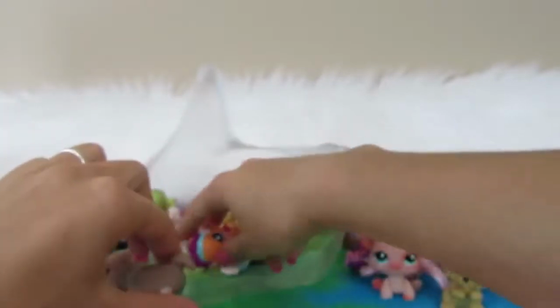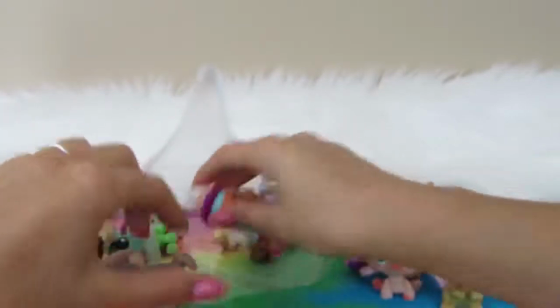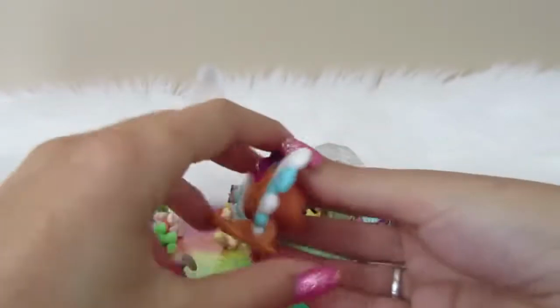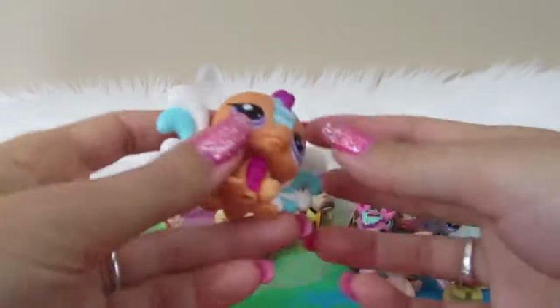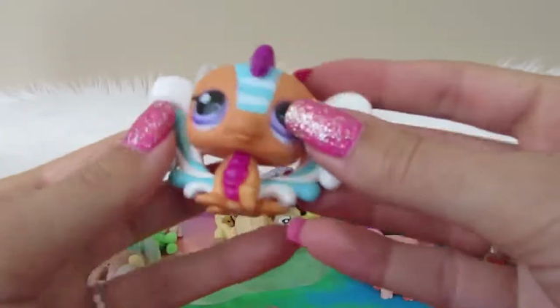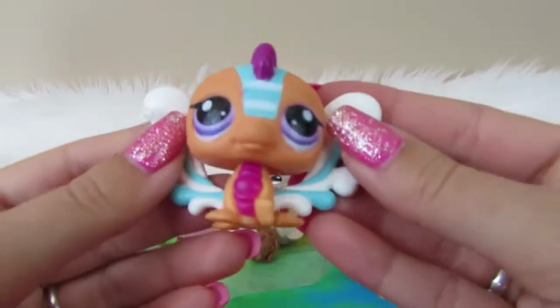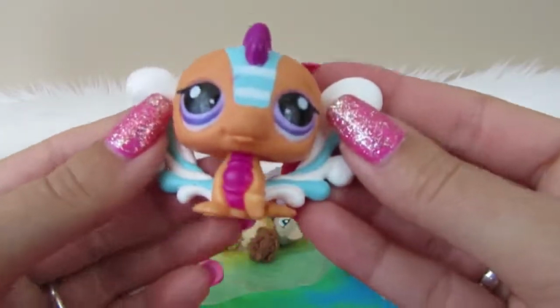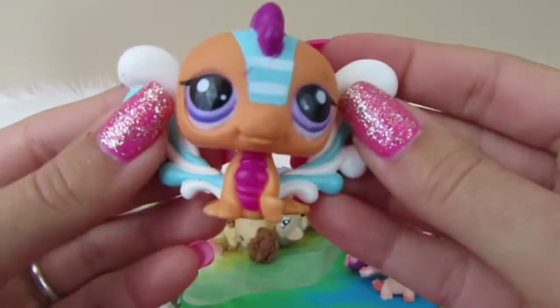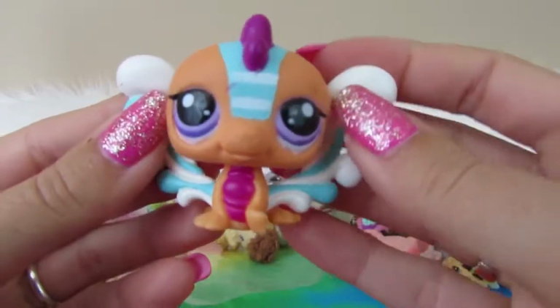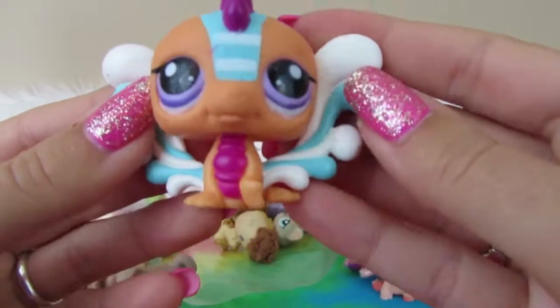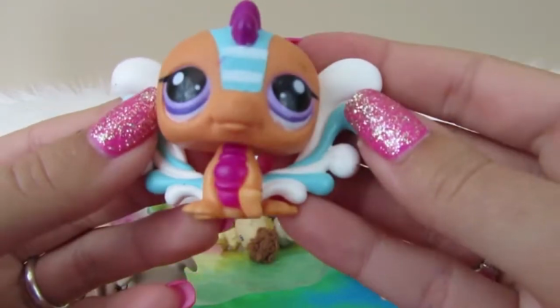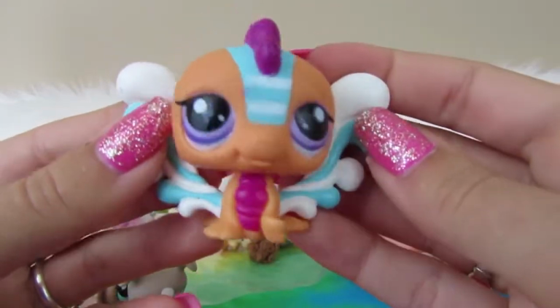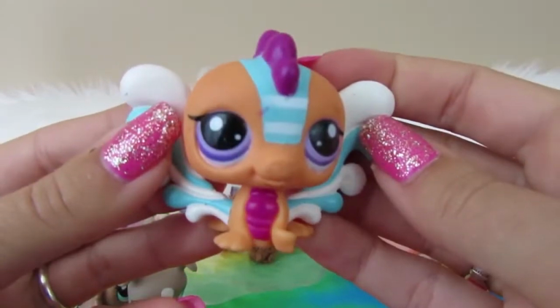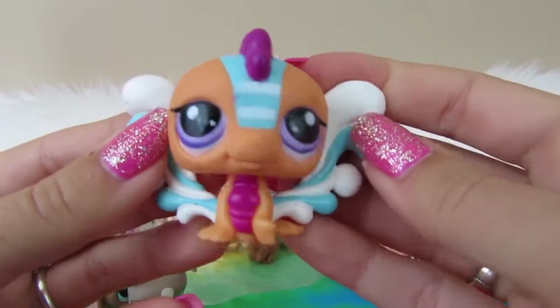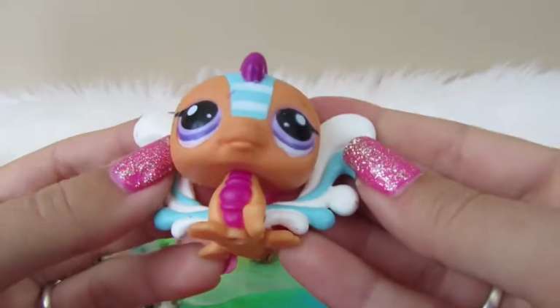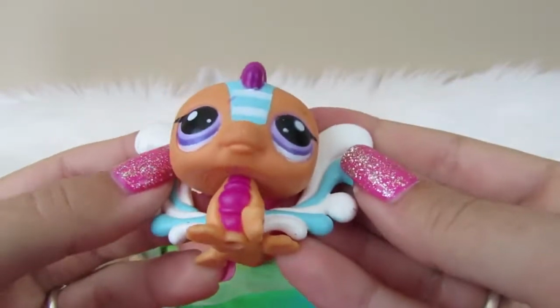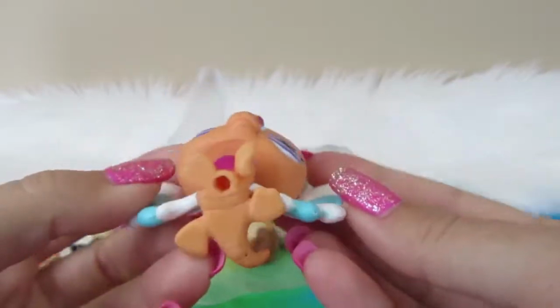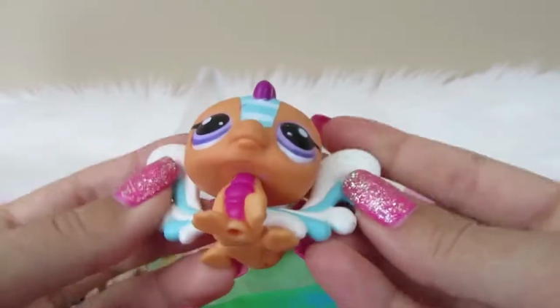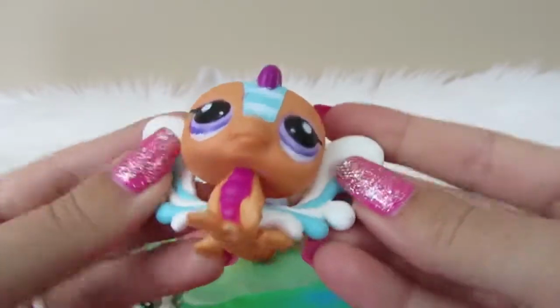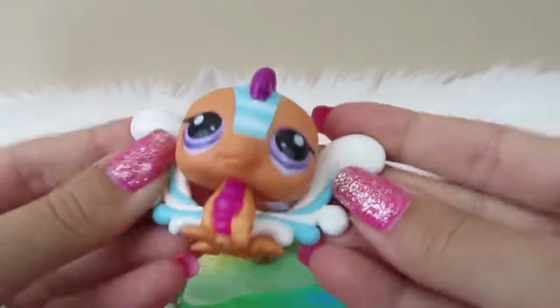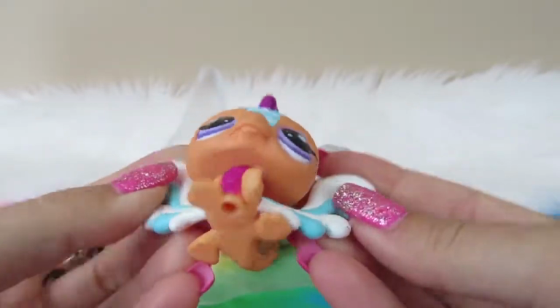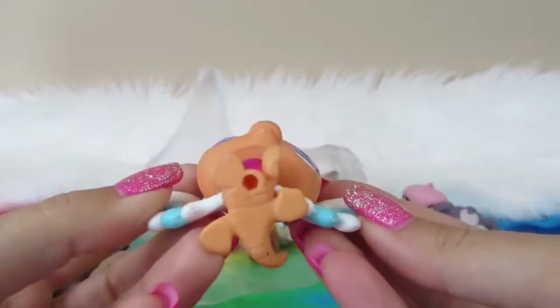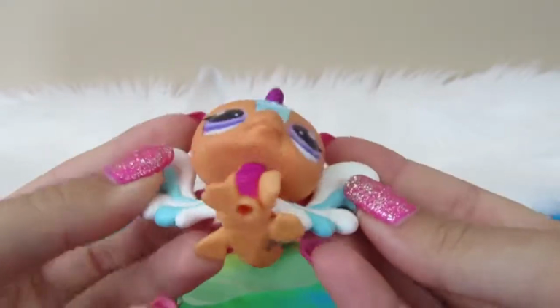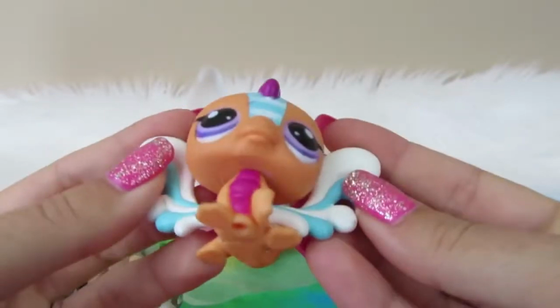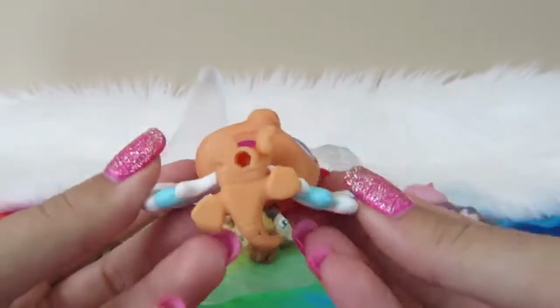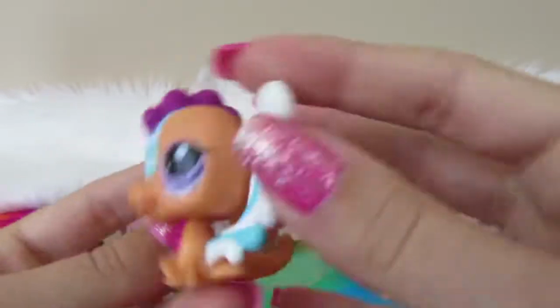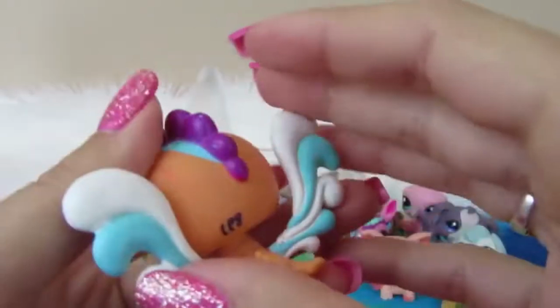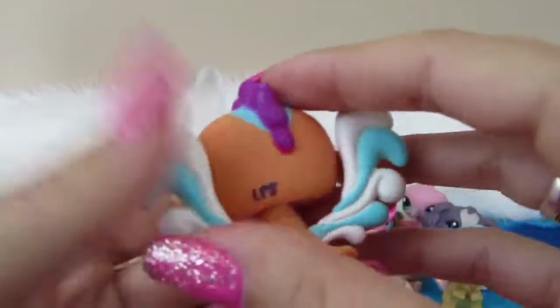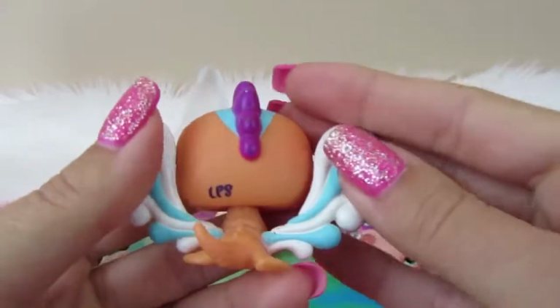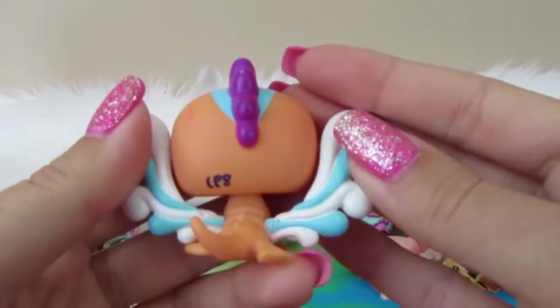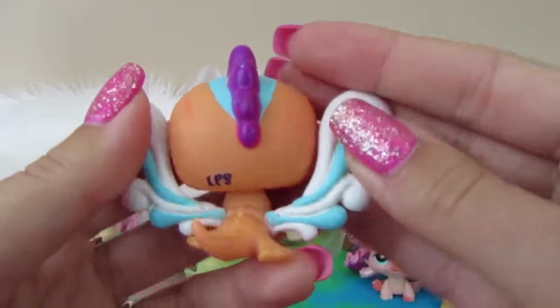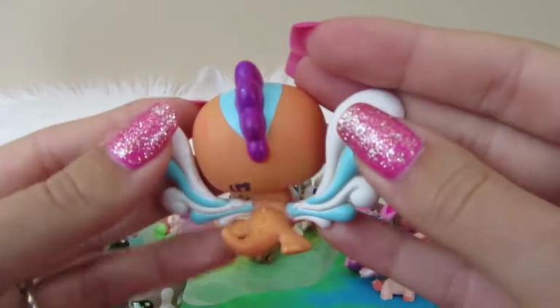Next we have what I think is the fairy or the dragon line. He's got nice wings, no magnet, and LPS on the back.